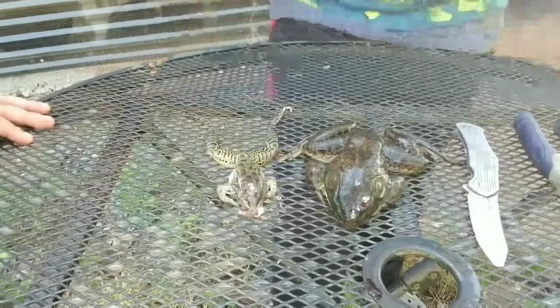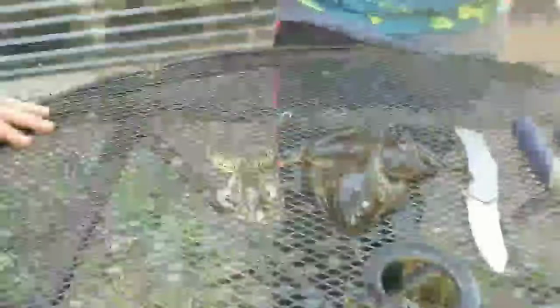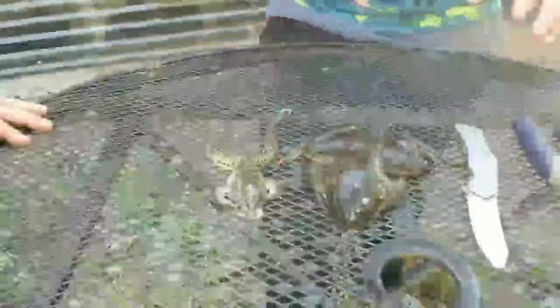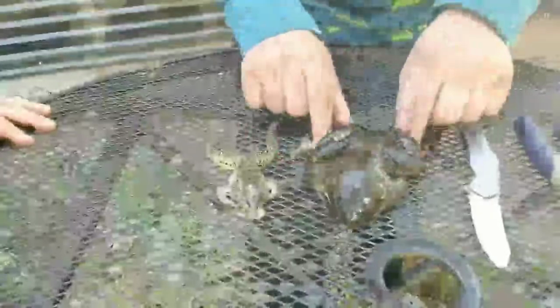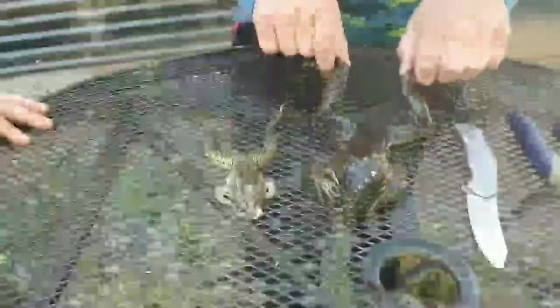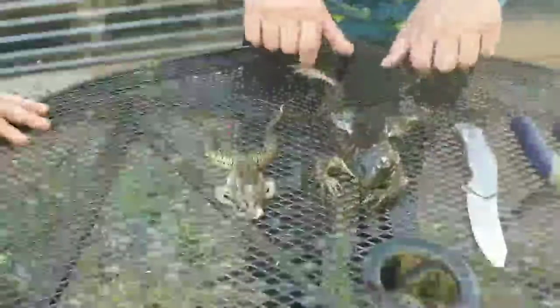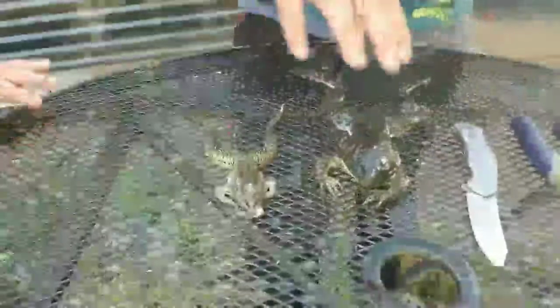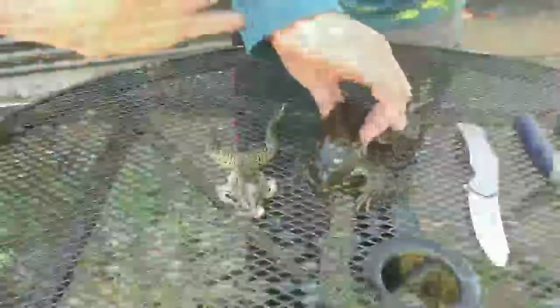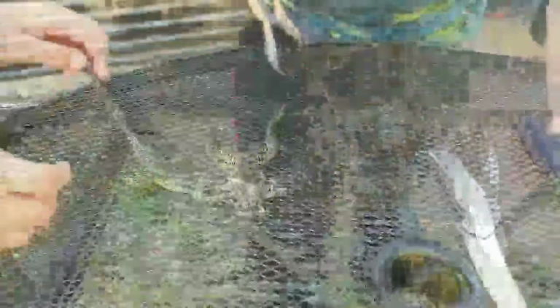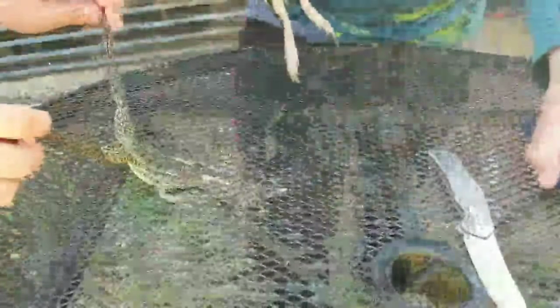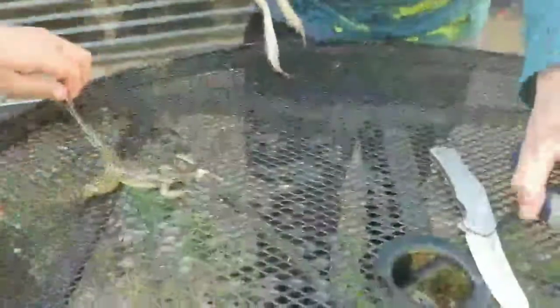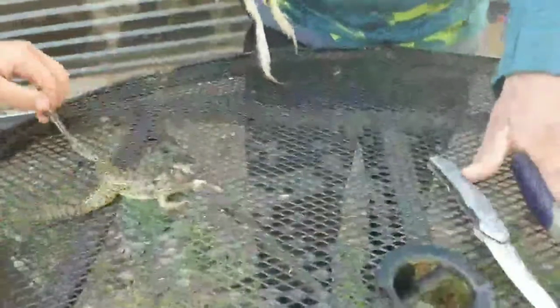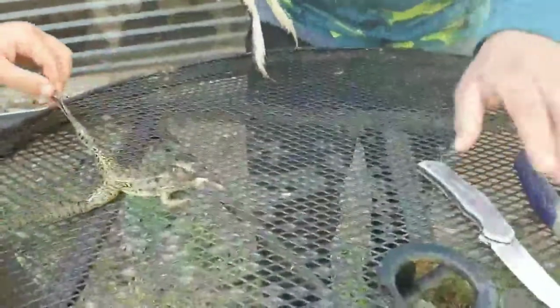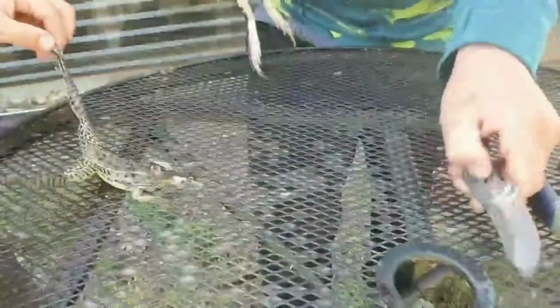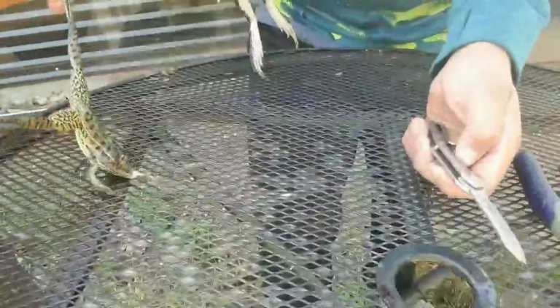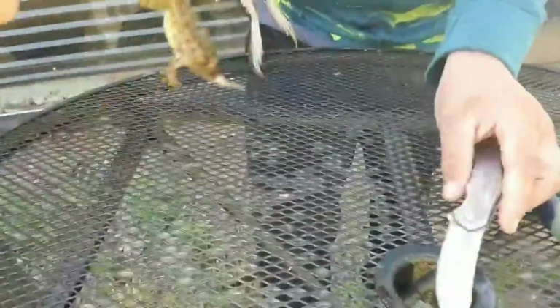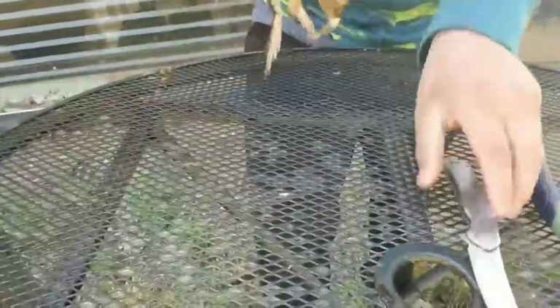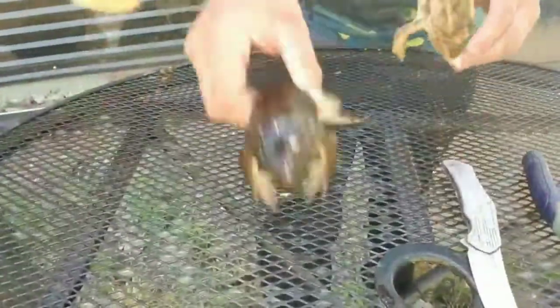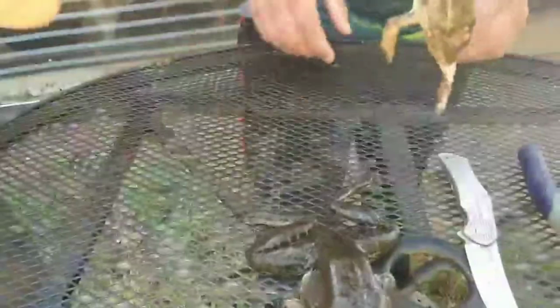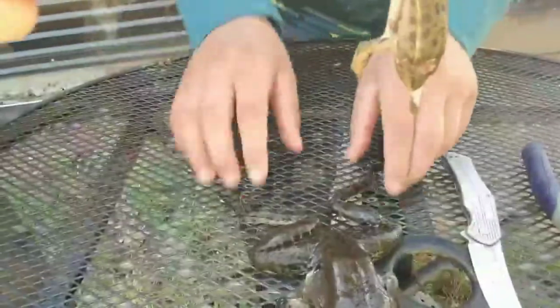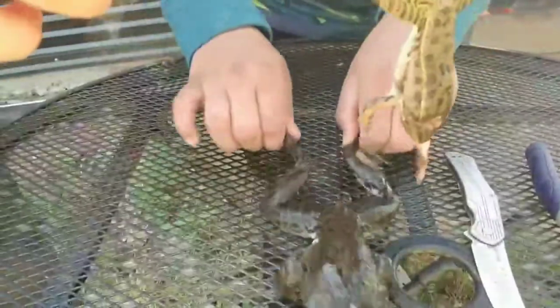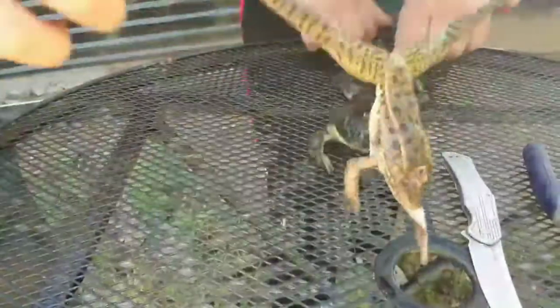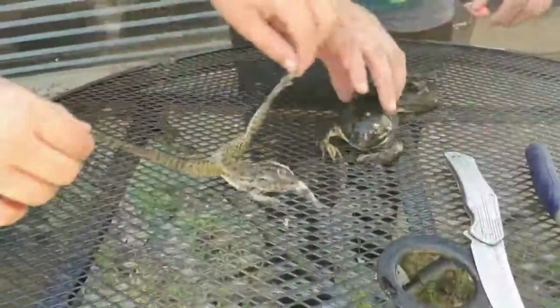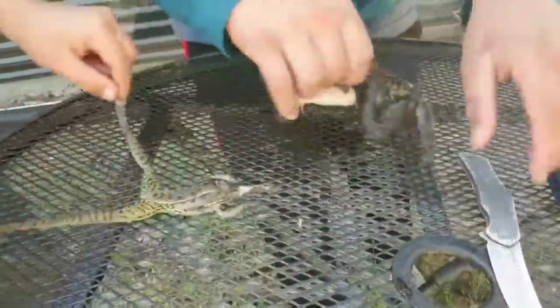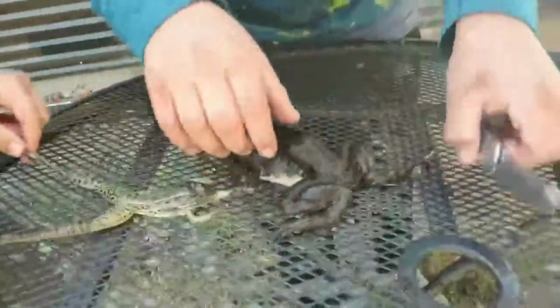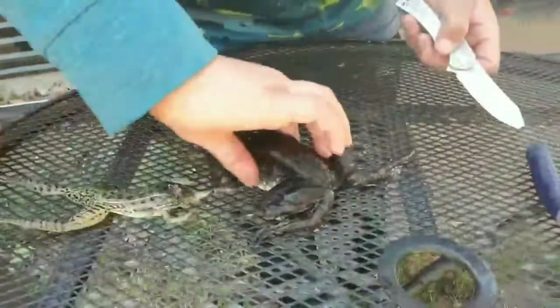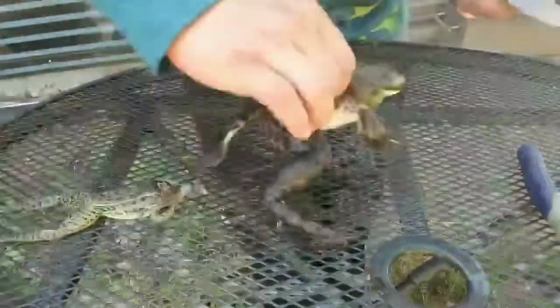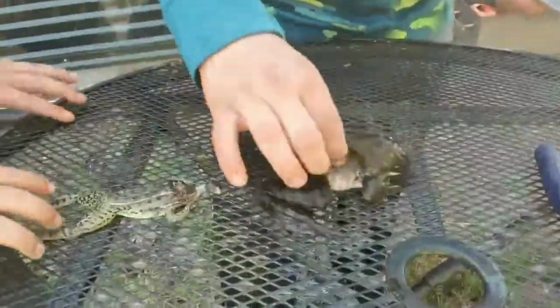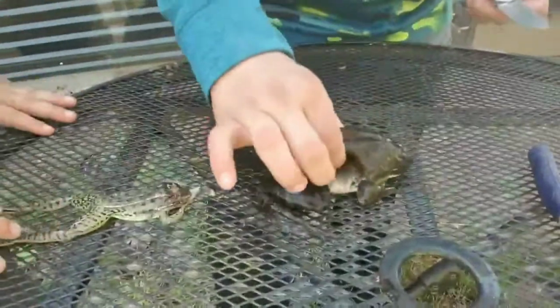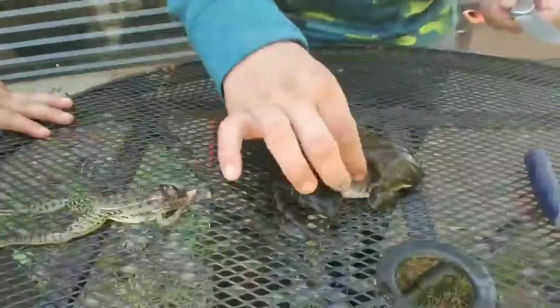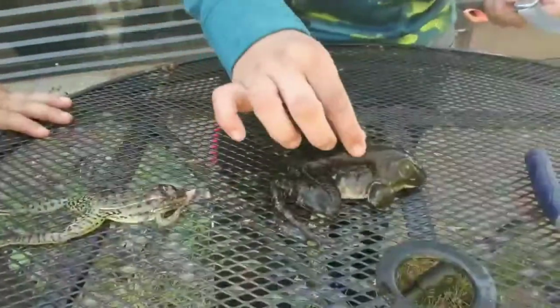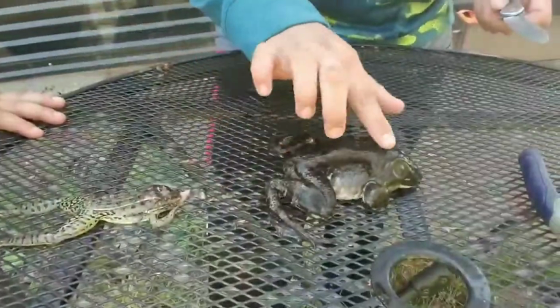Hello guys, this is my first video on how to clean frogs. Items that you'll need: pliers, a knife, and frogs. The main important thing is the frog itself.